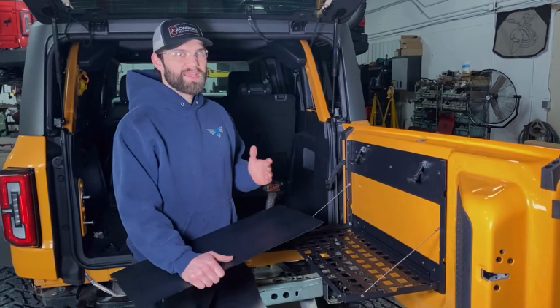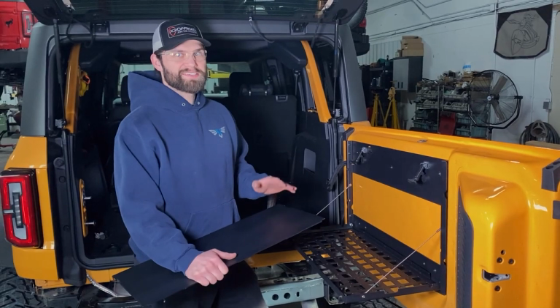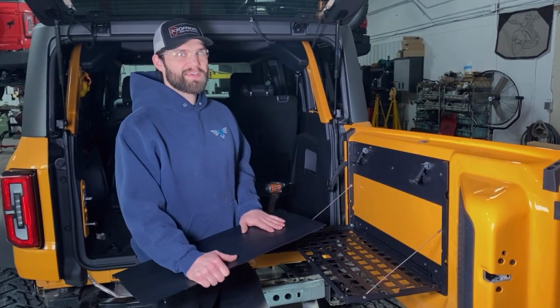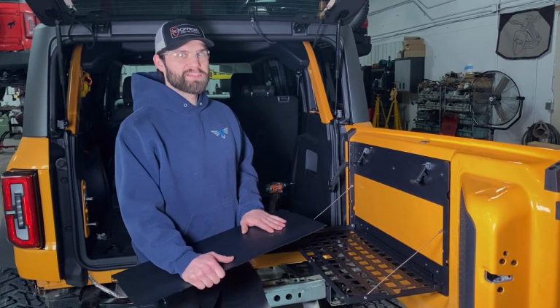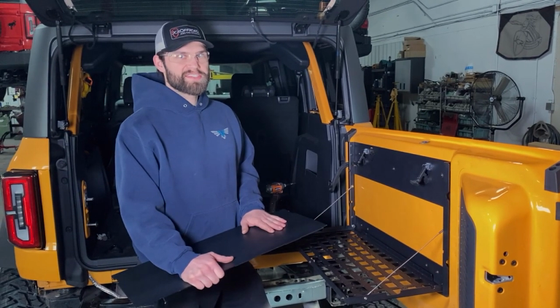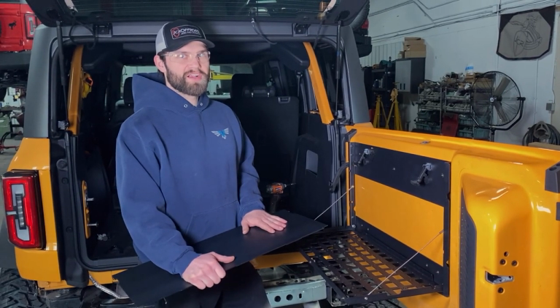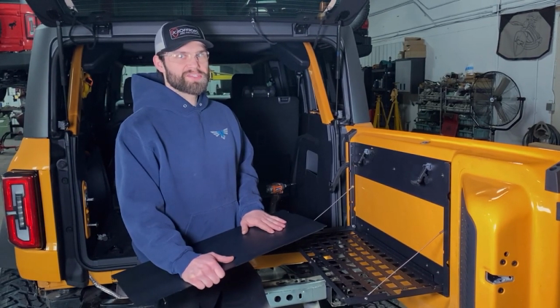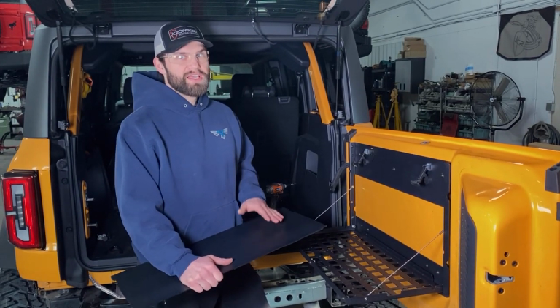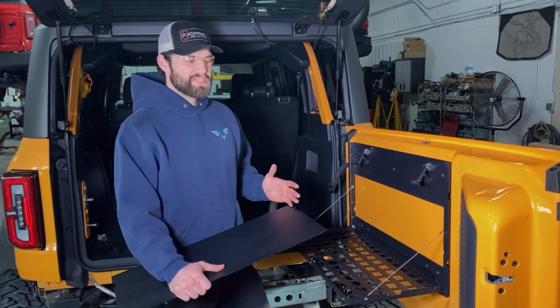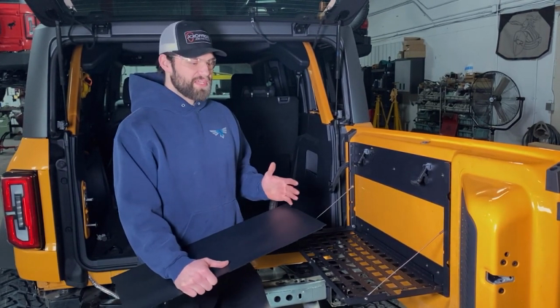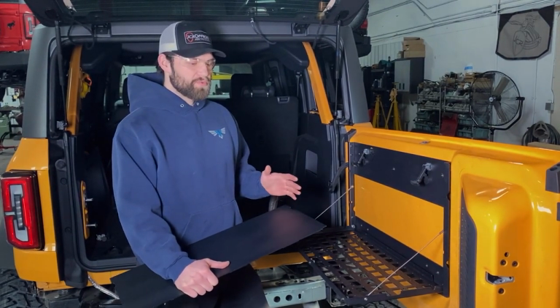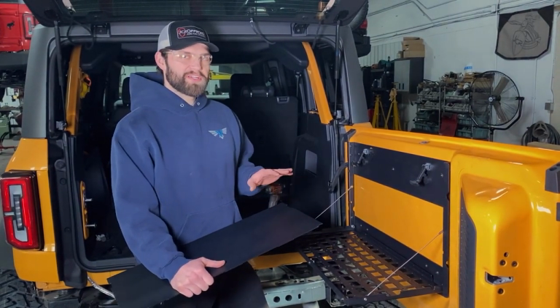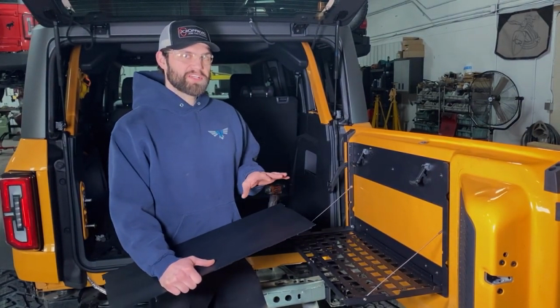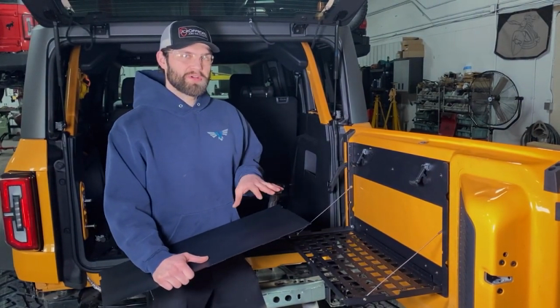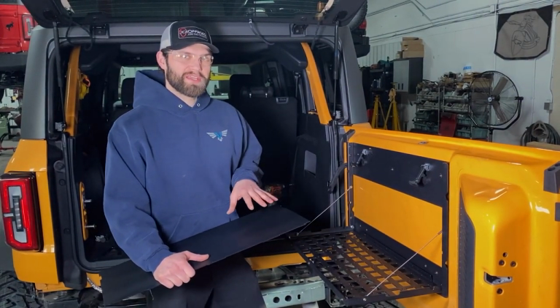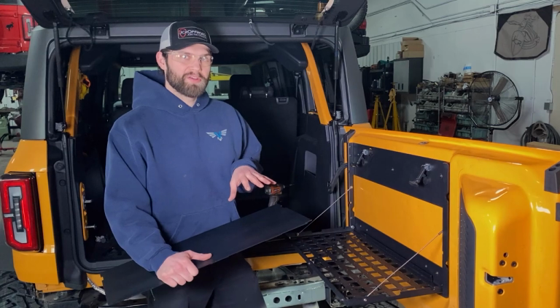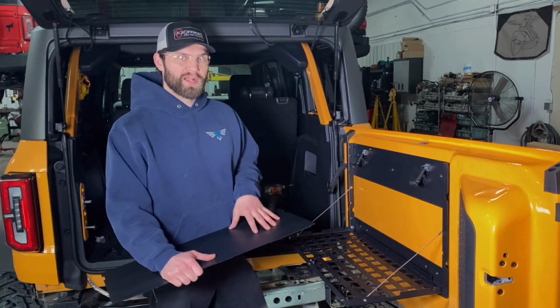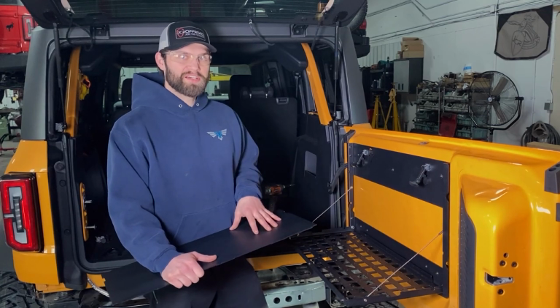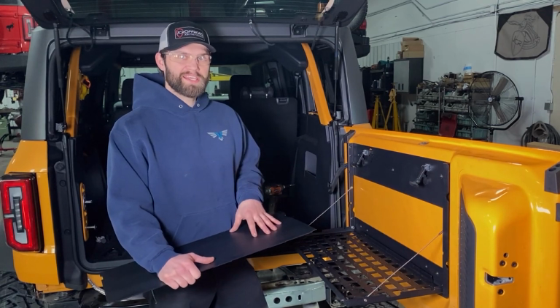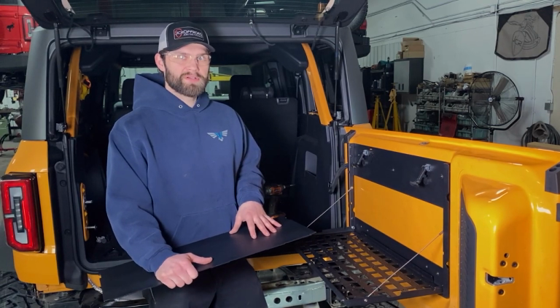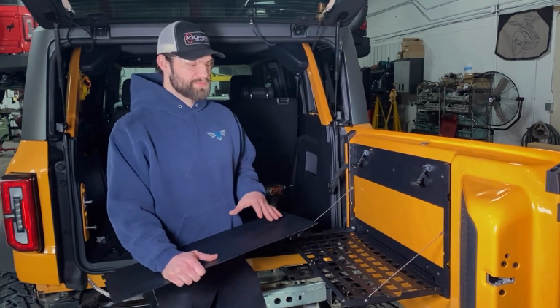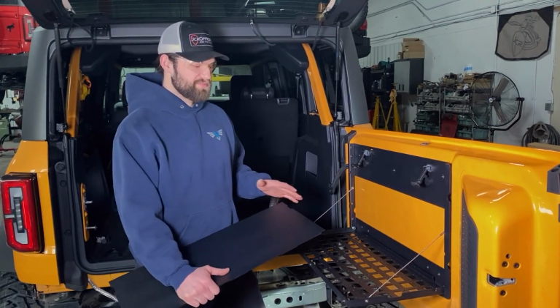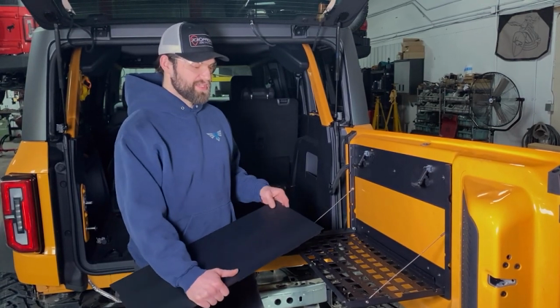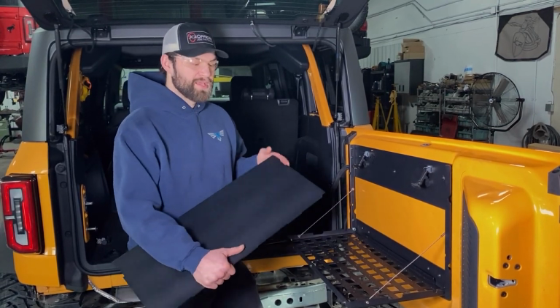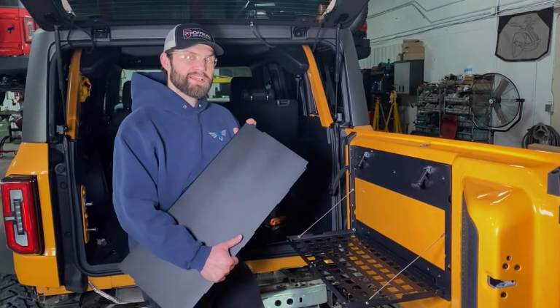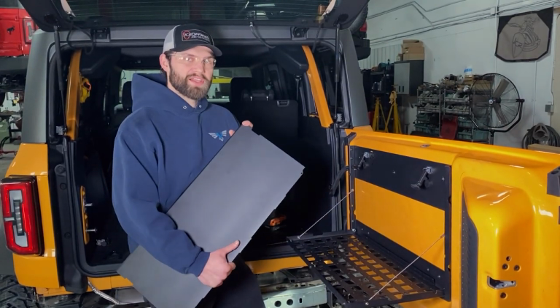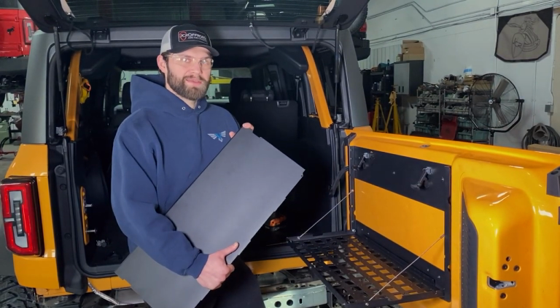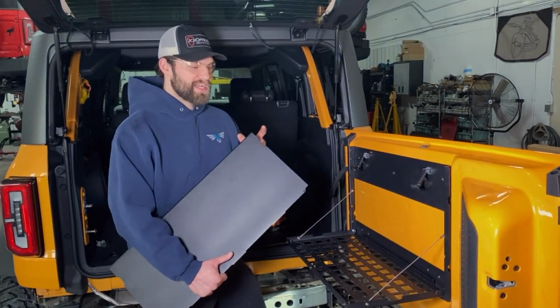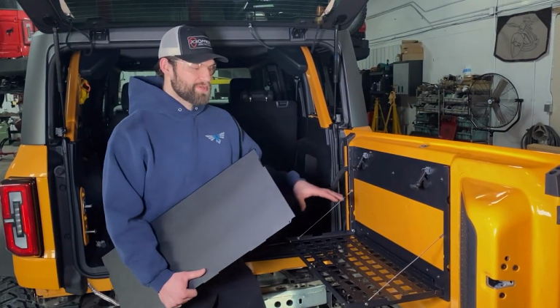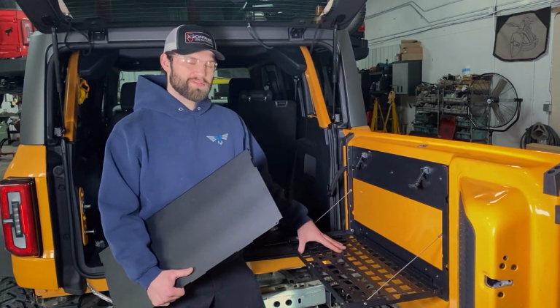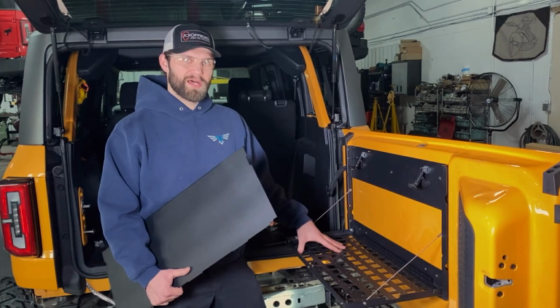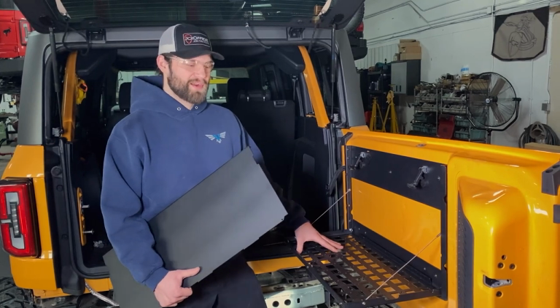Hey guys, Kevin here in the JCR Garage. In this video we wanted to talk to you real quick about your Bronco tailgate table, and specifically installing the tabletop to the MOLLE frame.